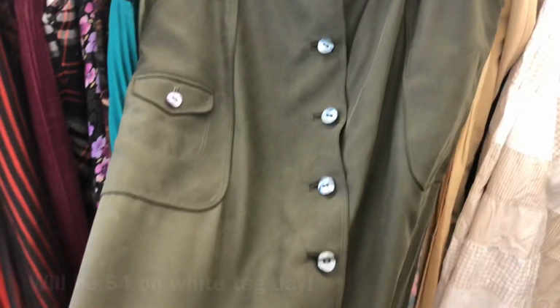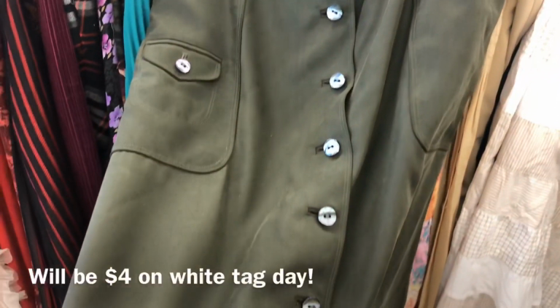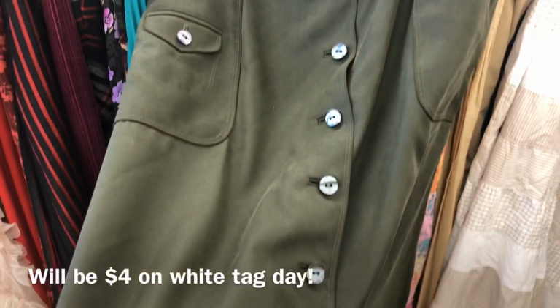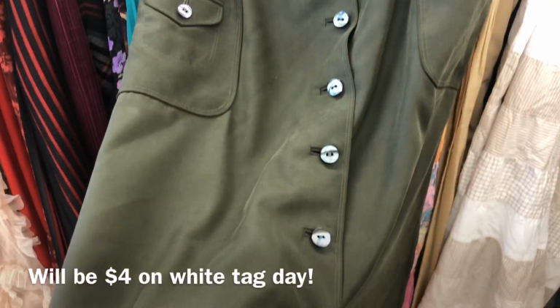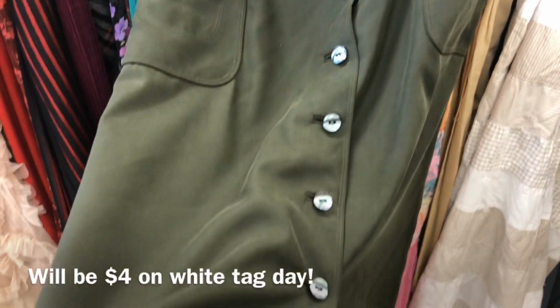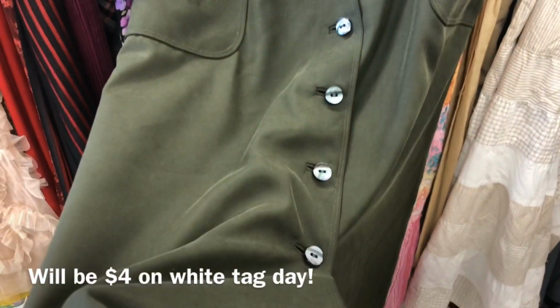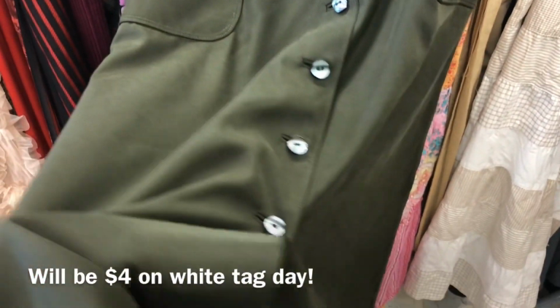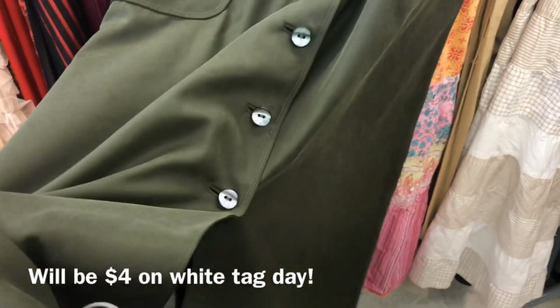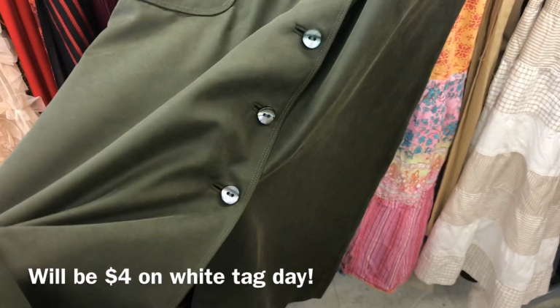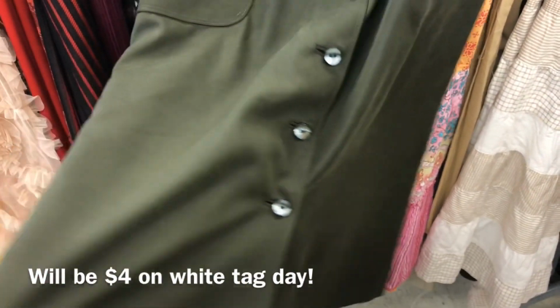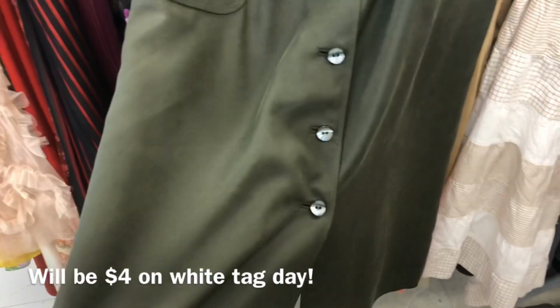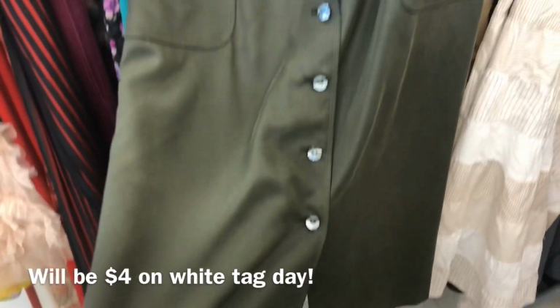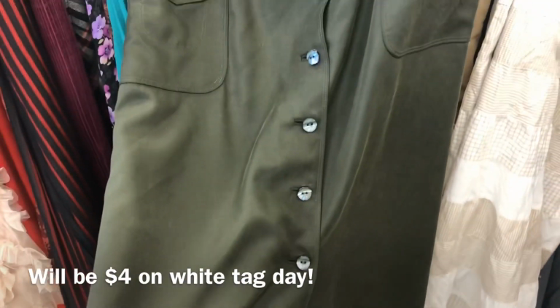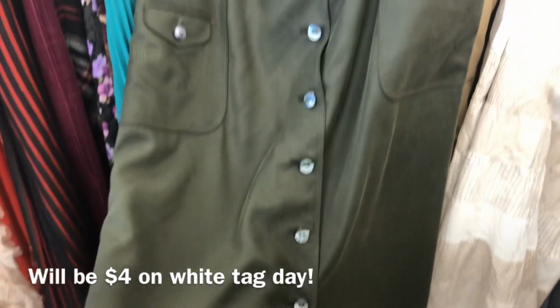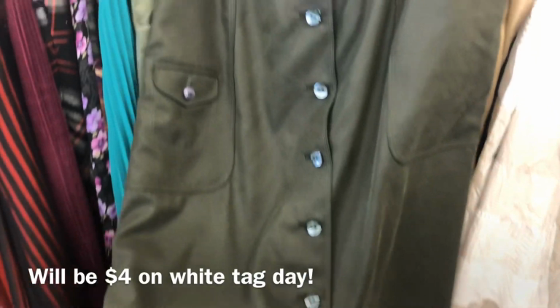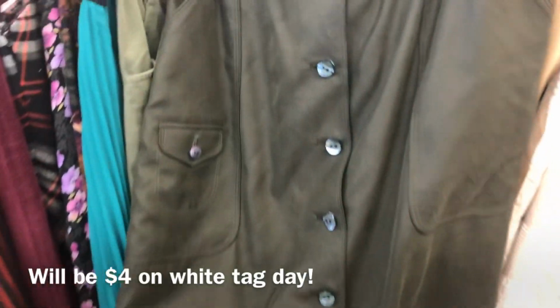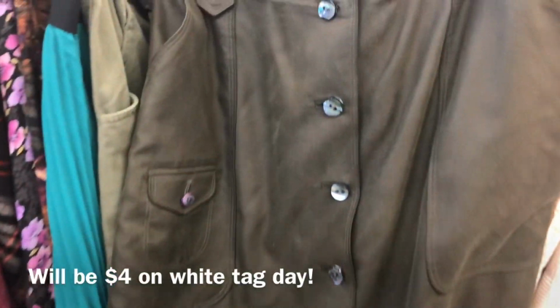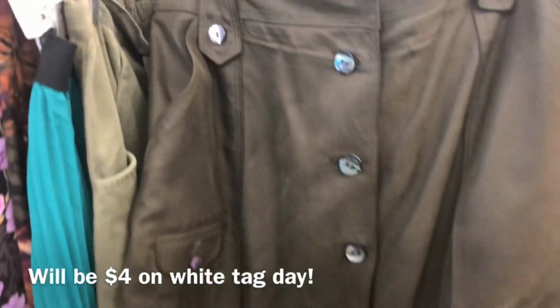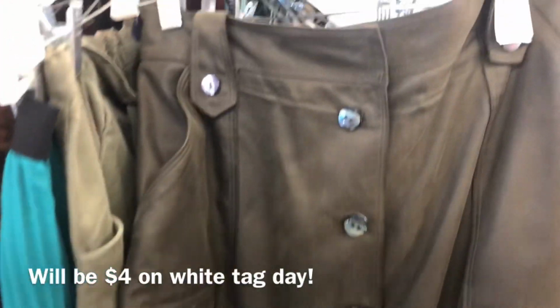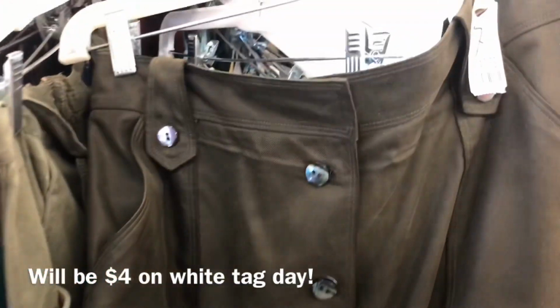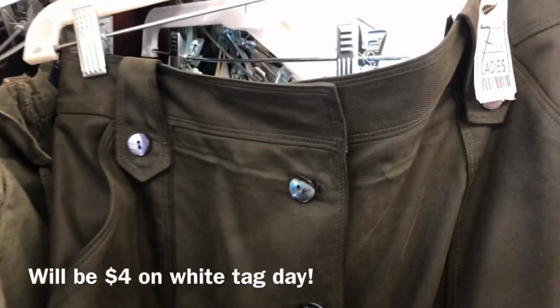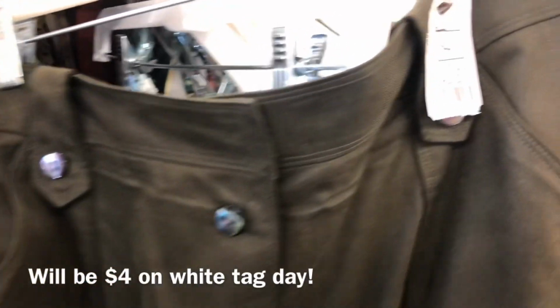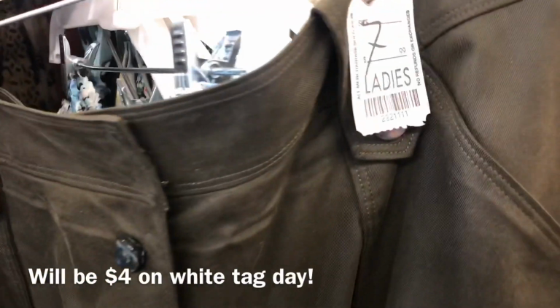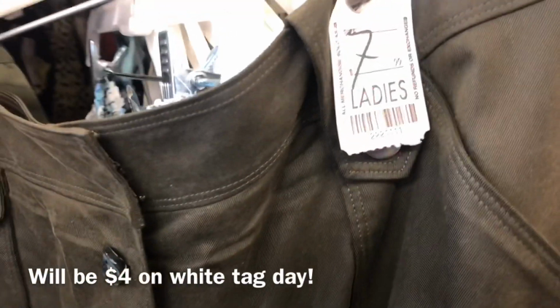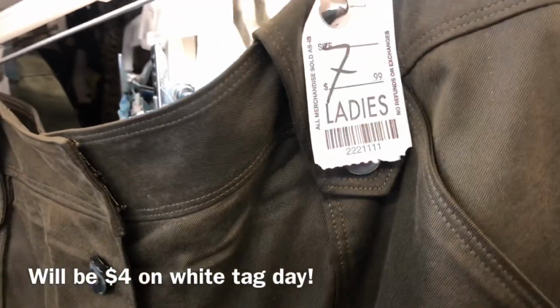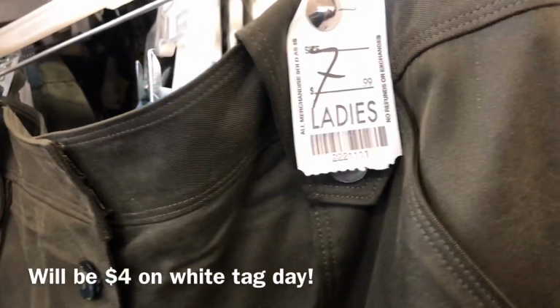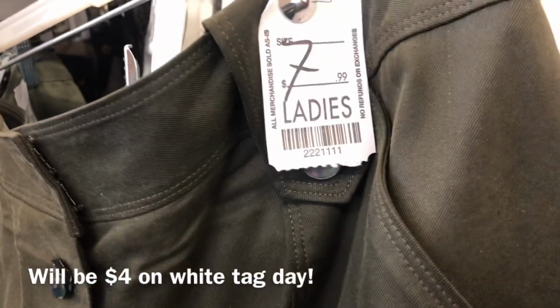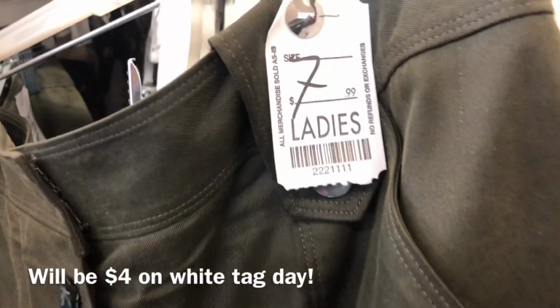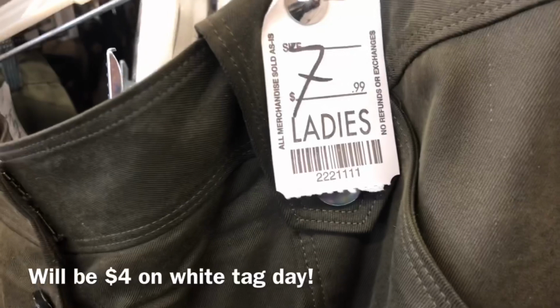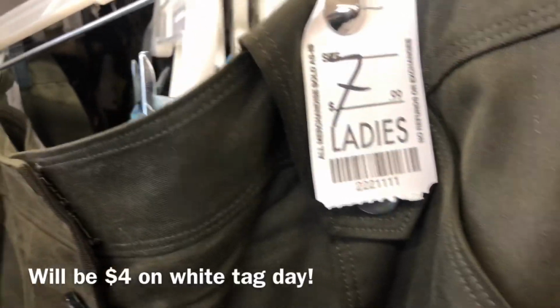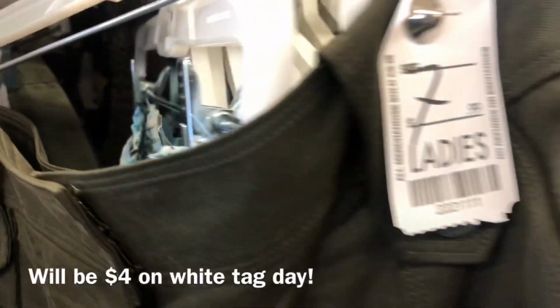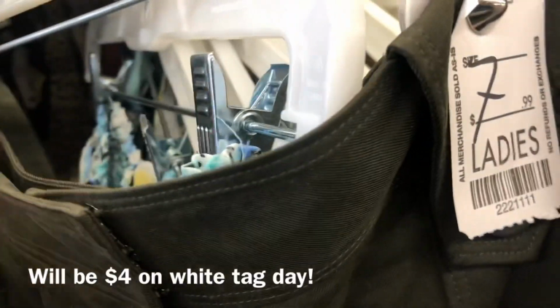Picture this skirt unbuttoned midway up with an off-the-shoulder top and strappy sandals — and it's only four dollars. That's such a great deal for a really cute spring look.